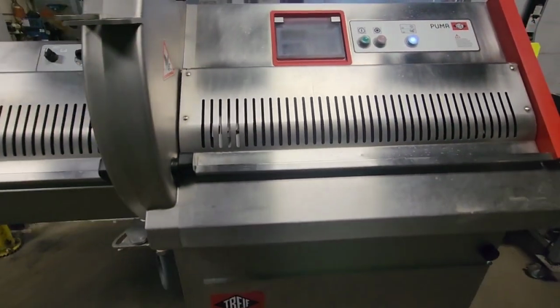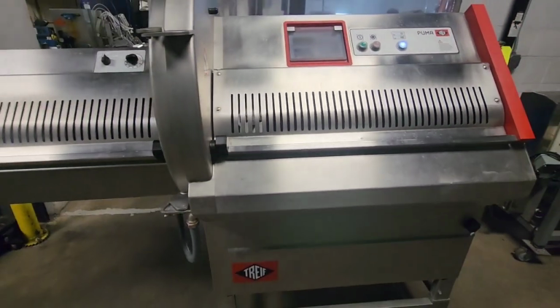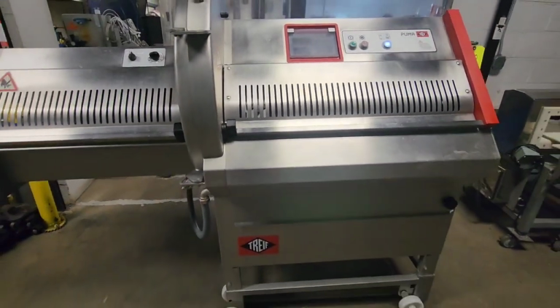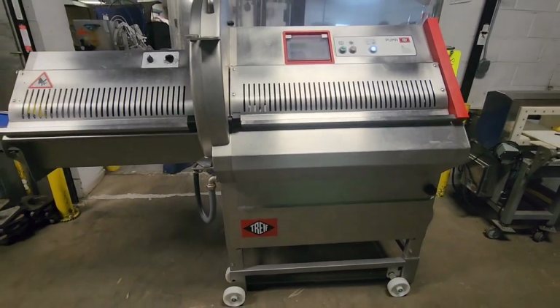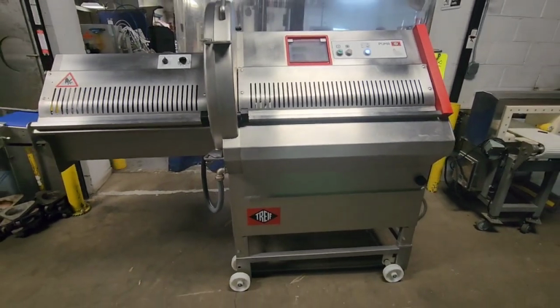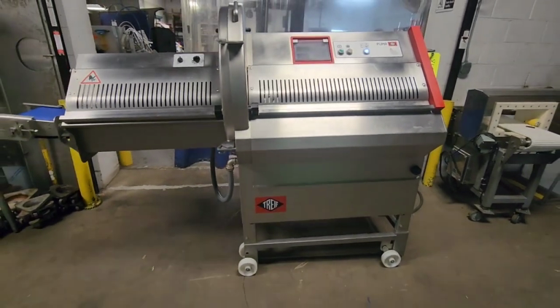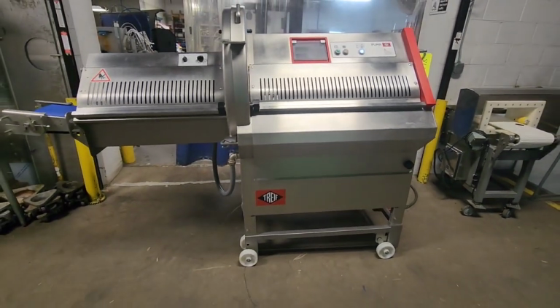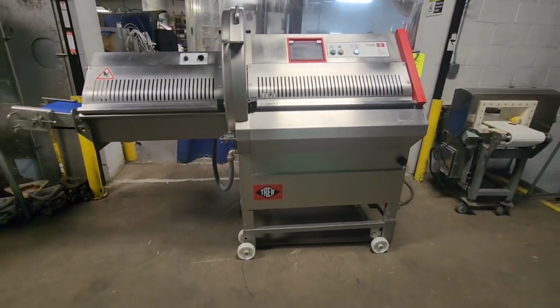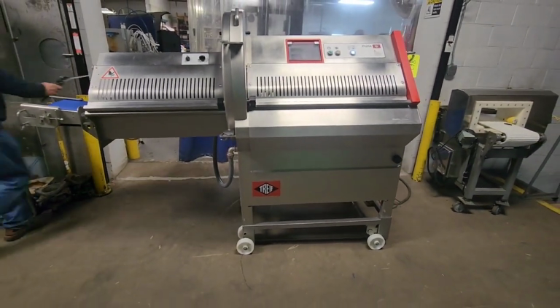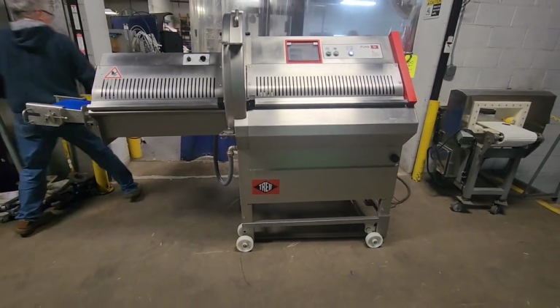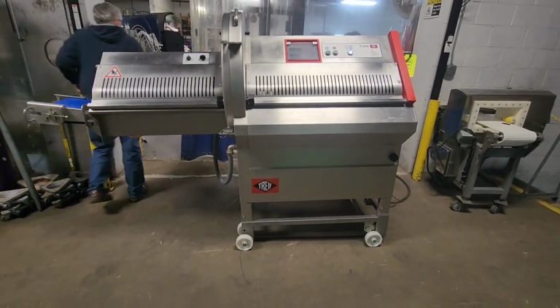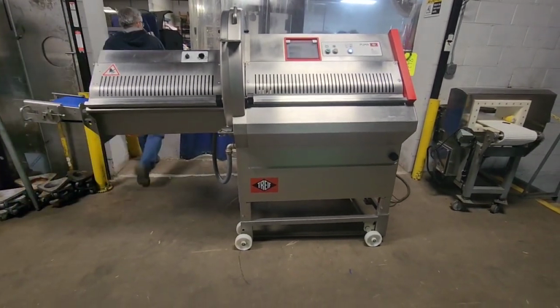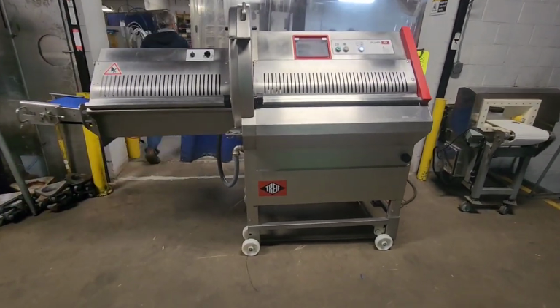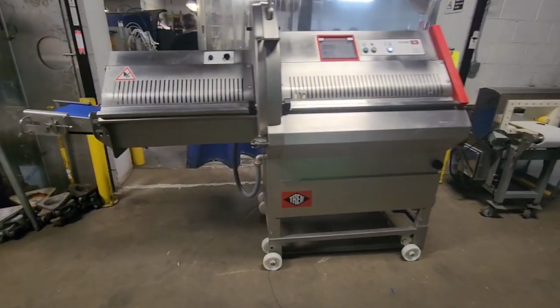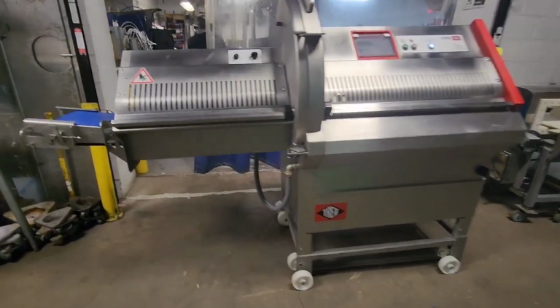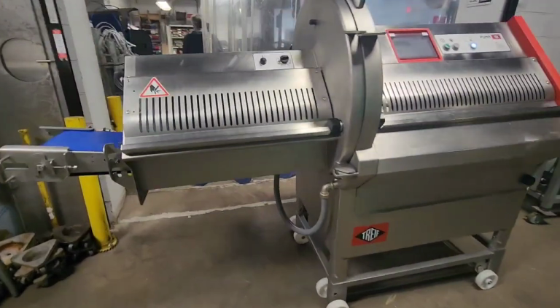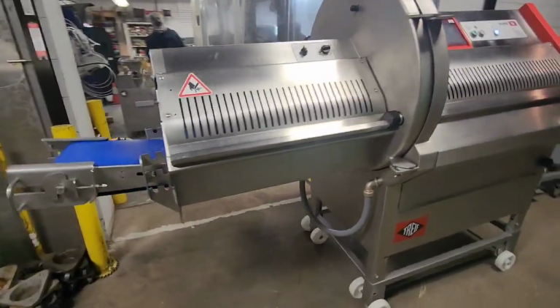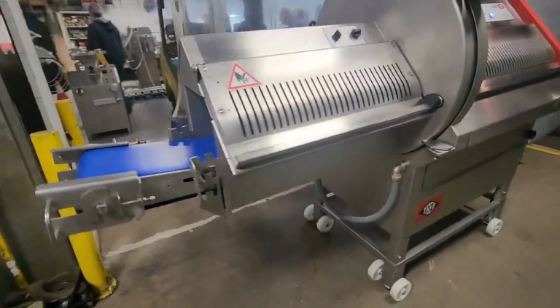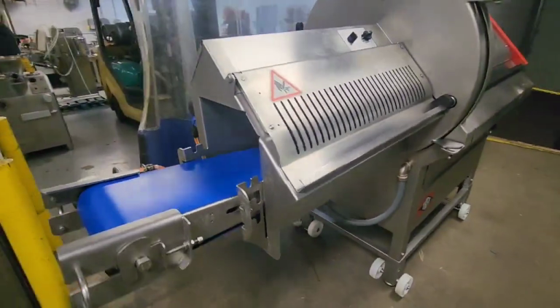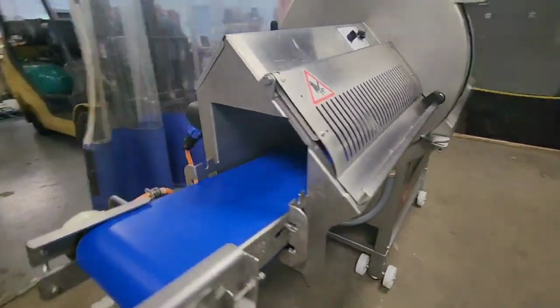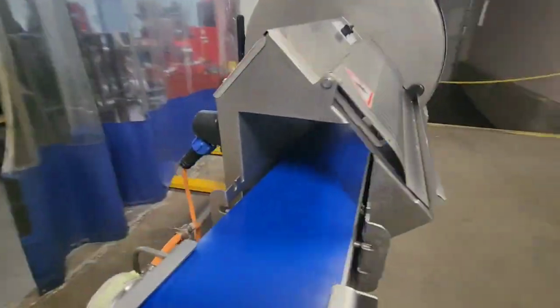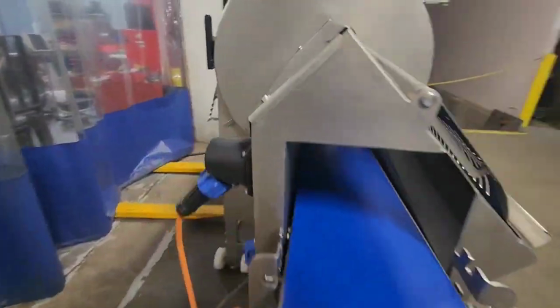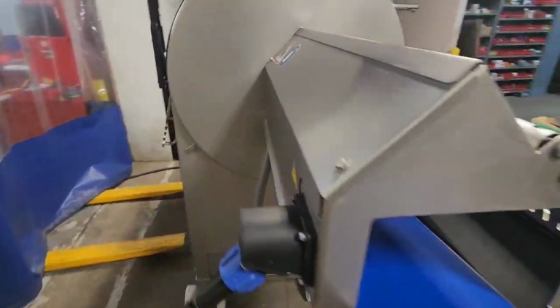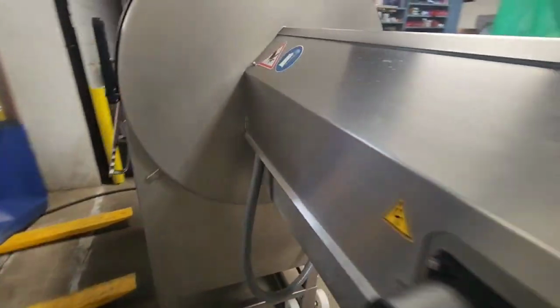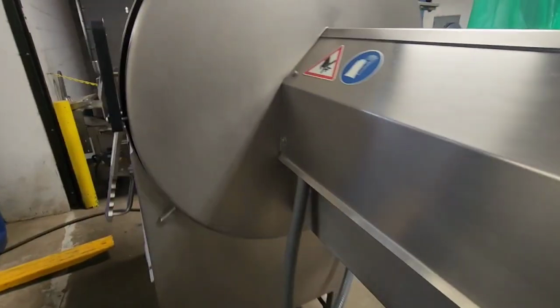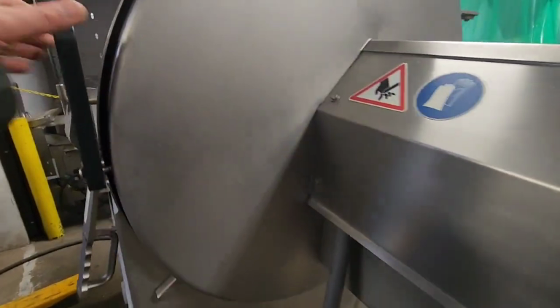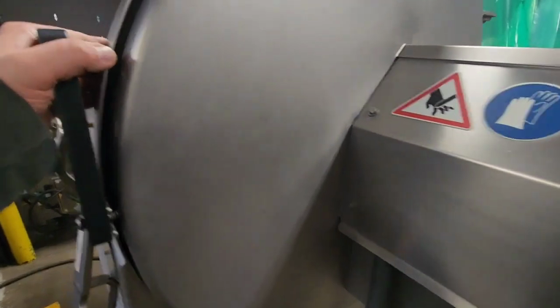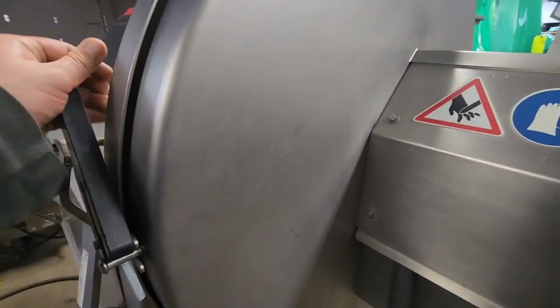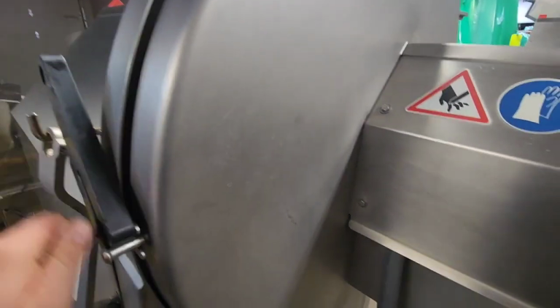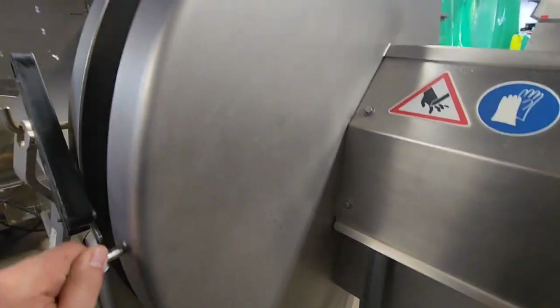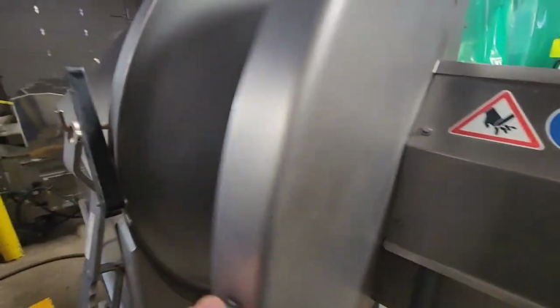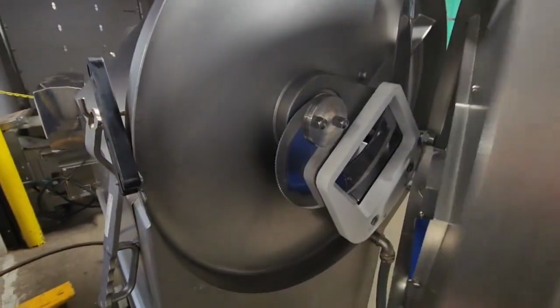This machine is set up to do both fresh, frozen, and bone-in product. Currently, the unit has a bone-in or frozen cutting blade, so it's a serrated blade.